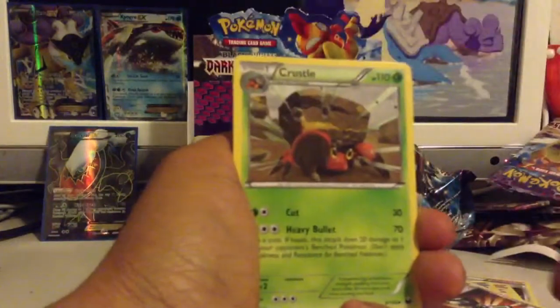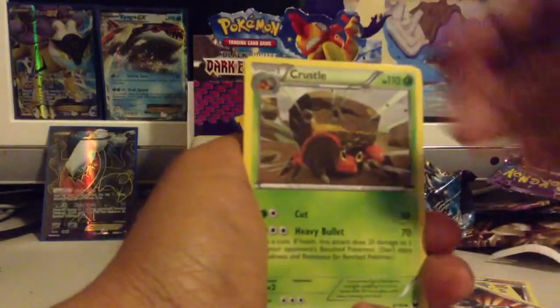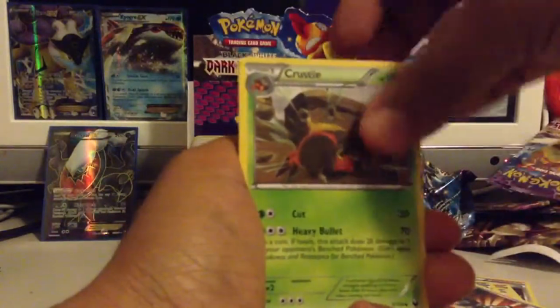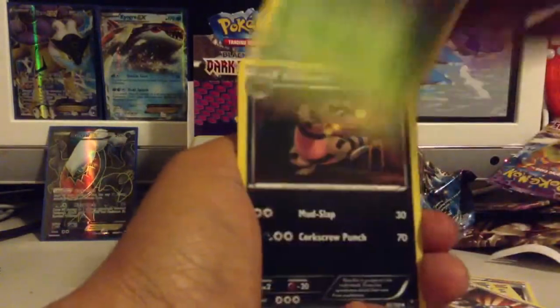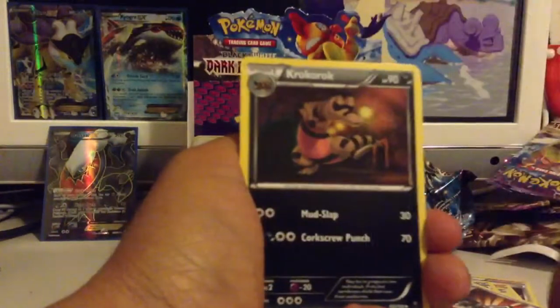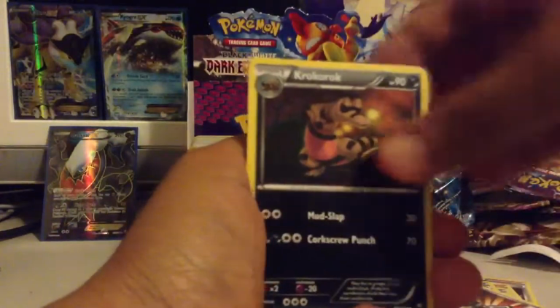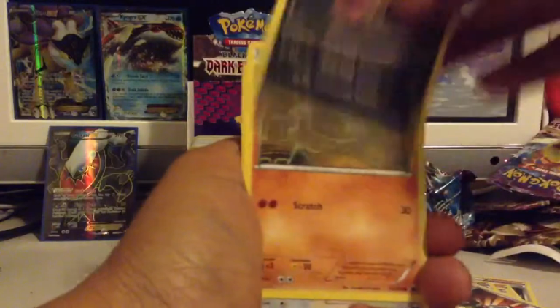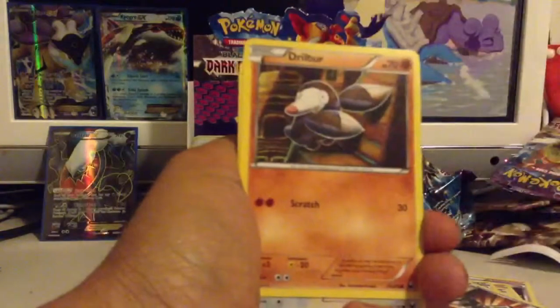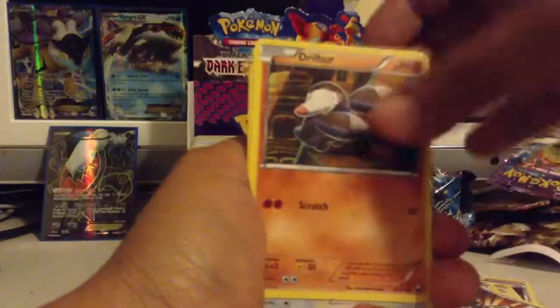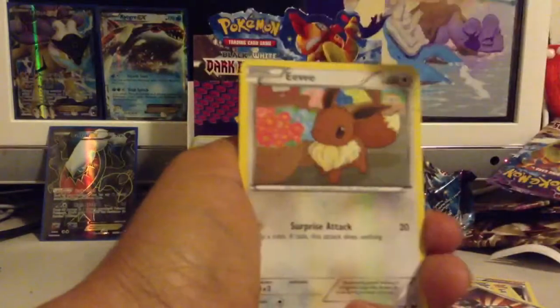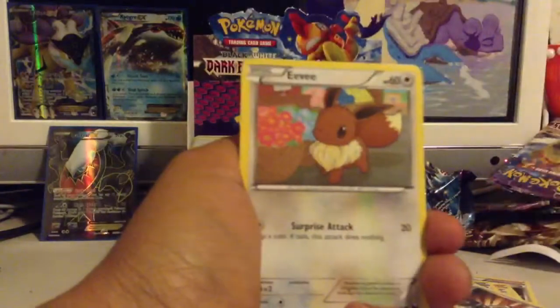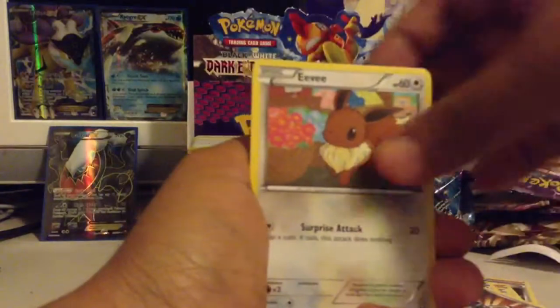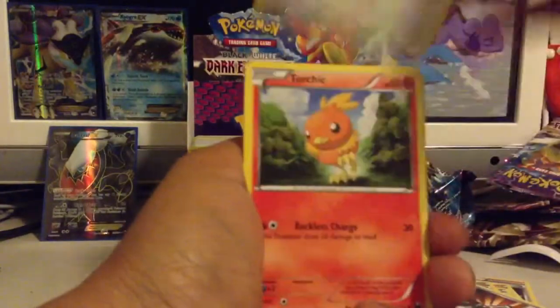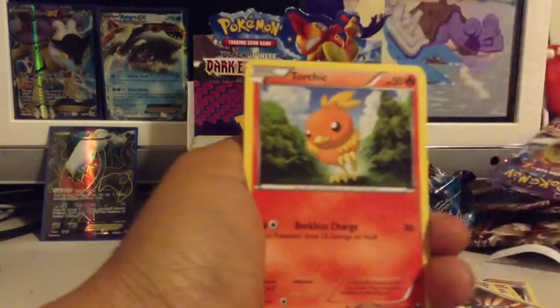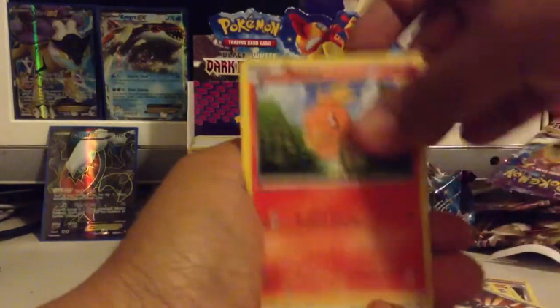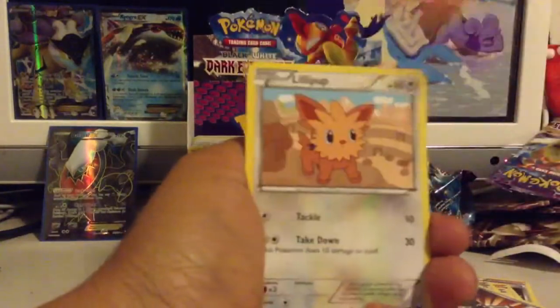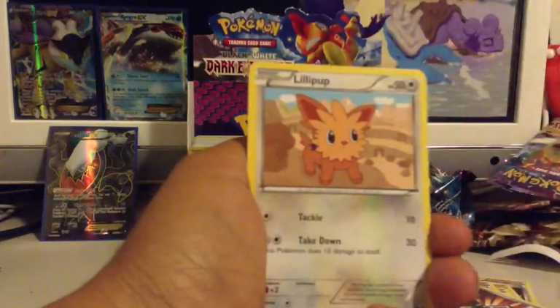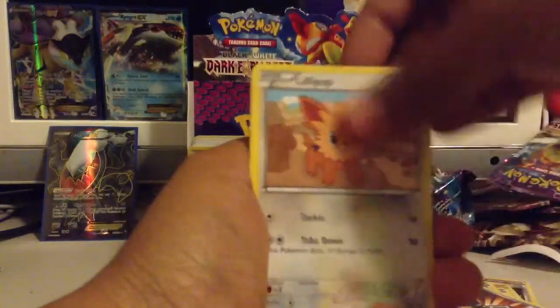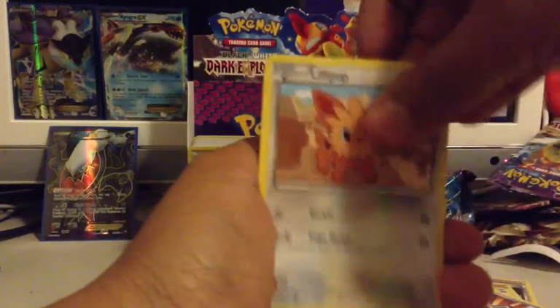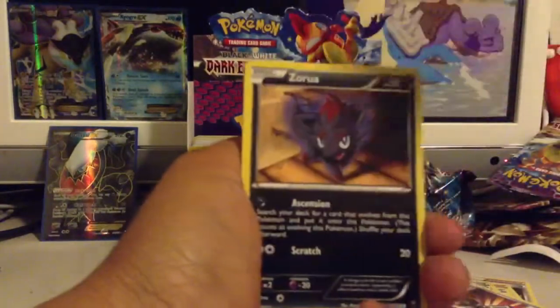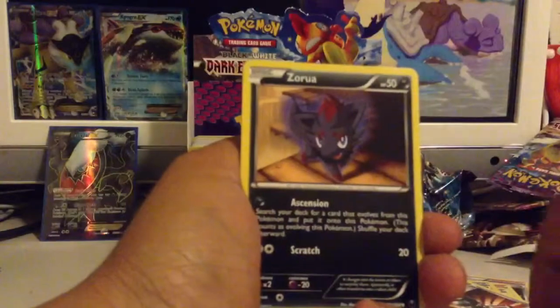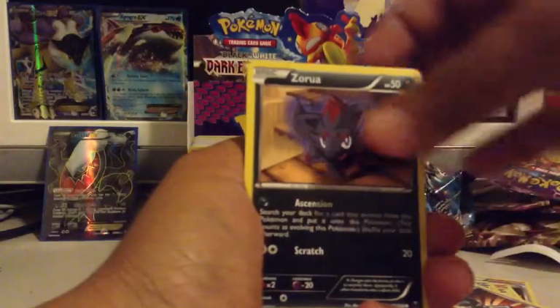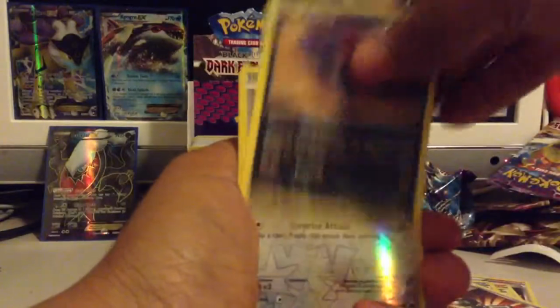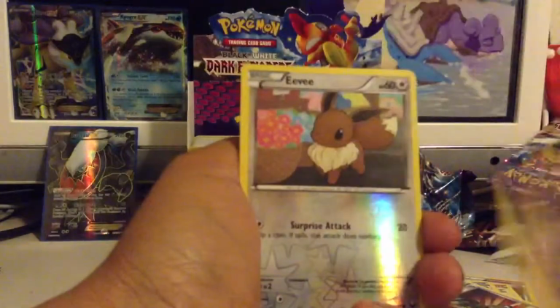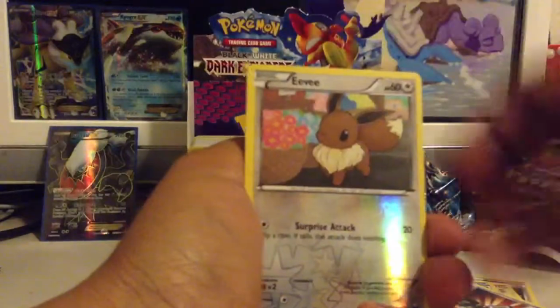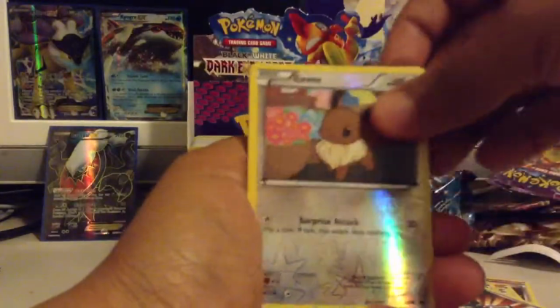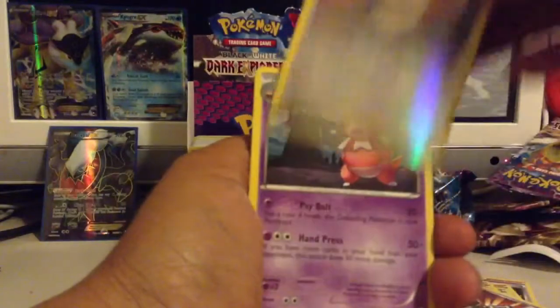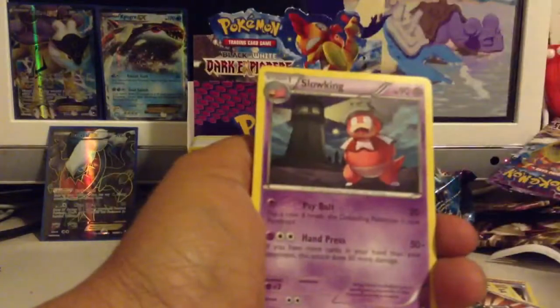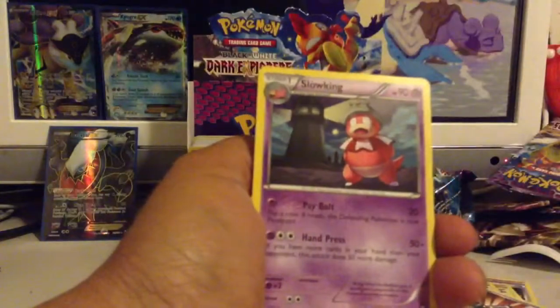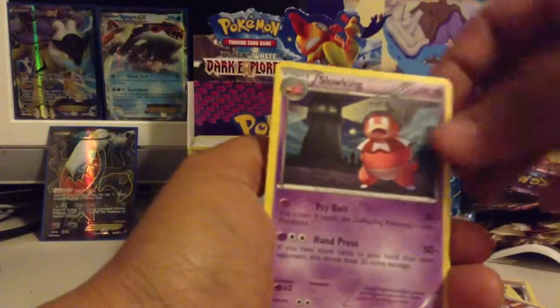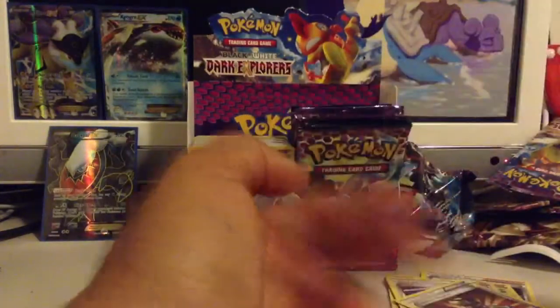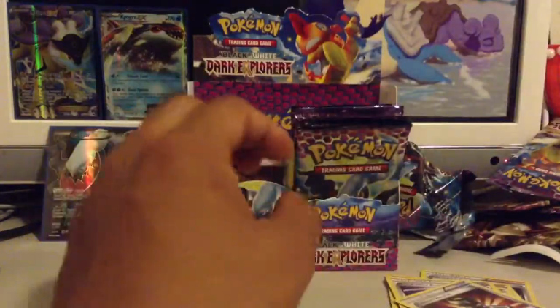Next pack: Jiltion, Crustle, Krokoroak, Drillbur, Eevee, Torchic, Lil Pup, Zorua. Eevee is my reverse and Slowking is my rare.